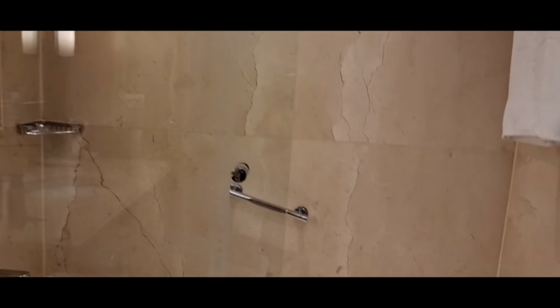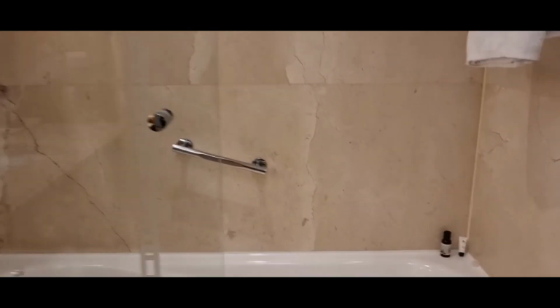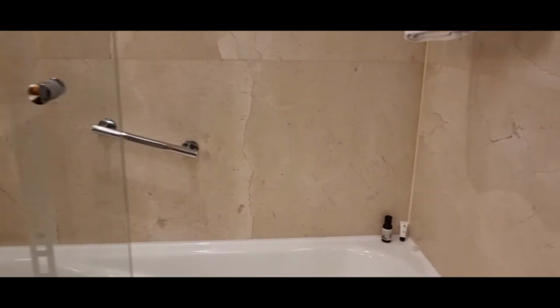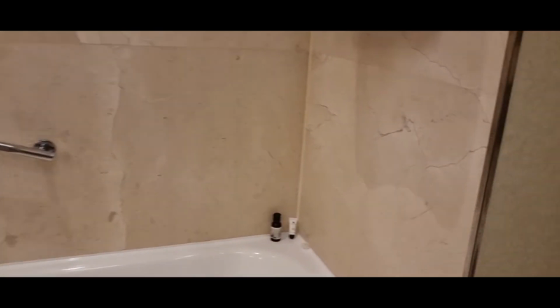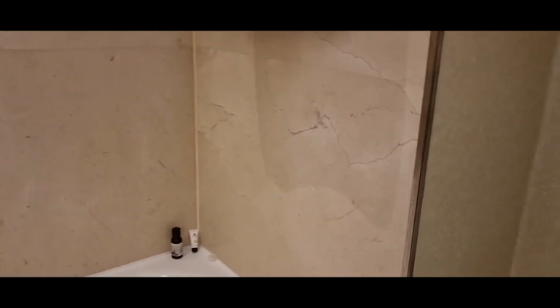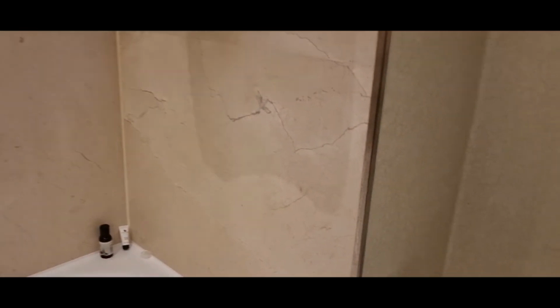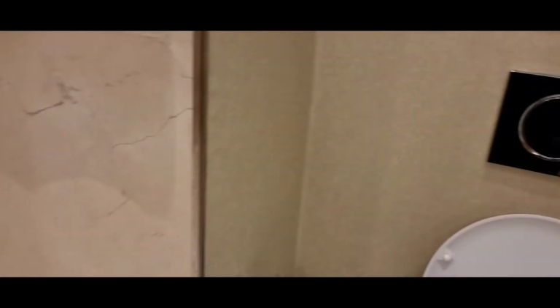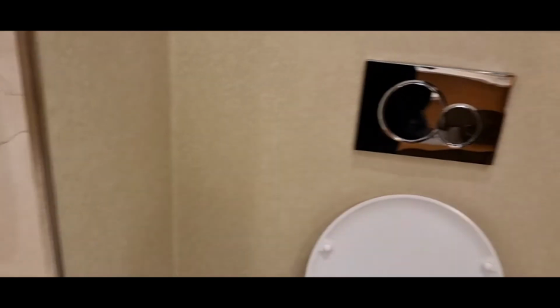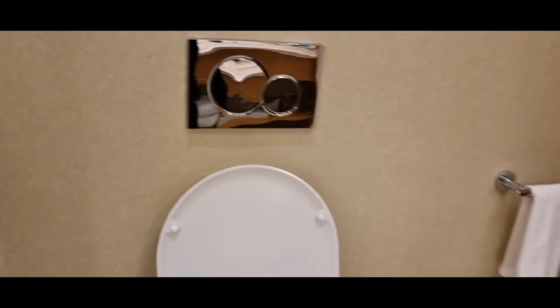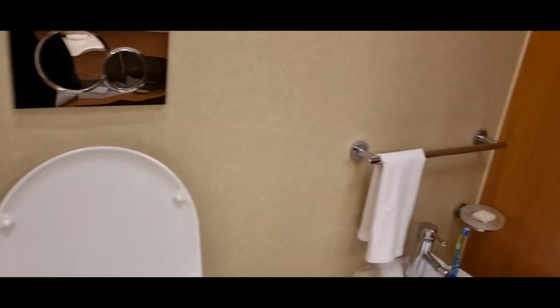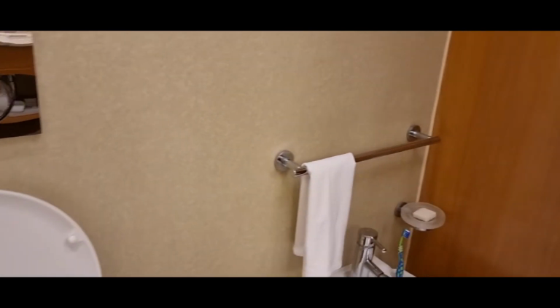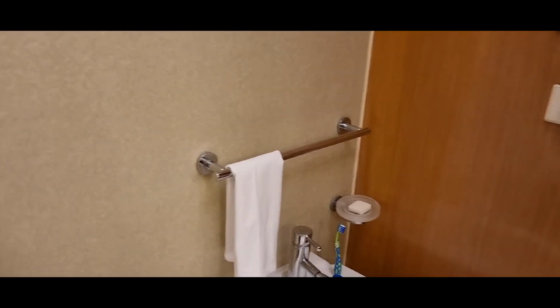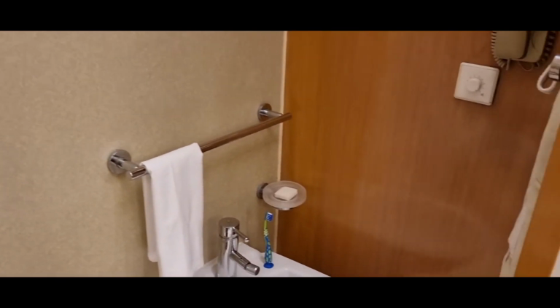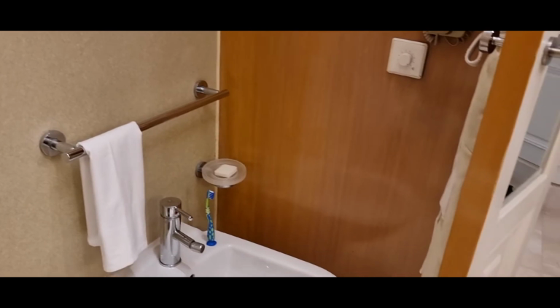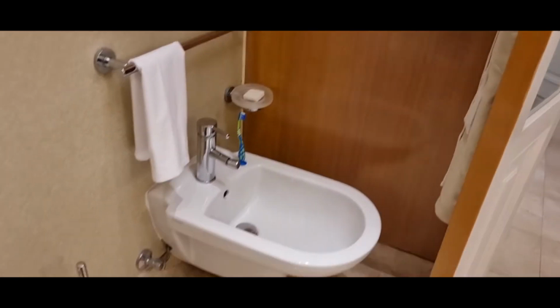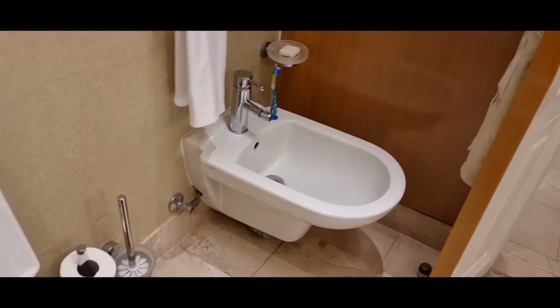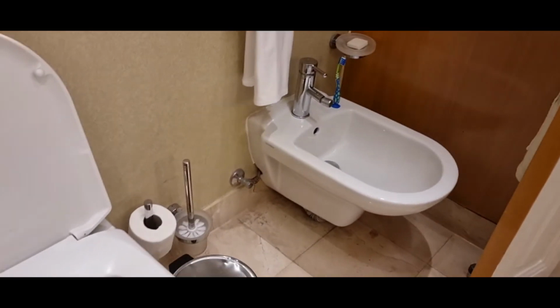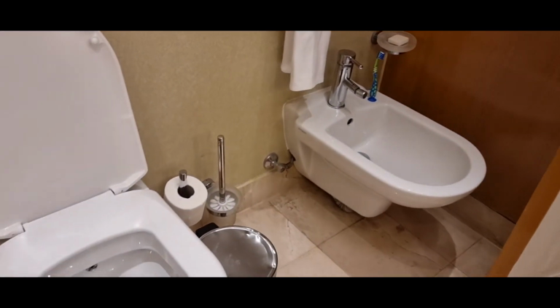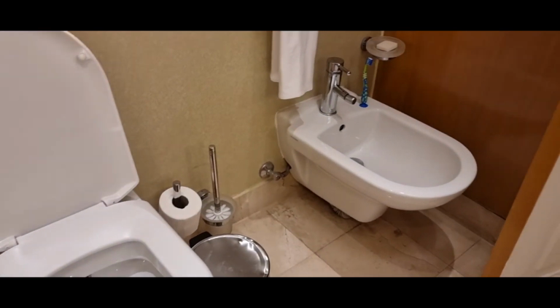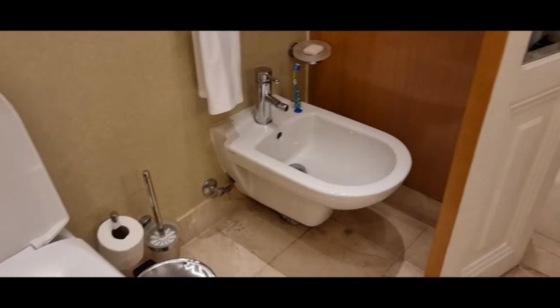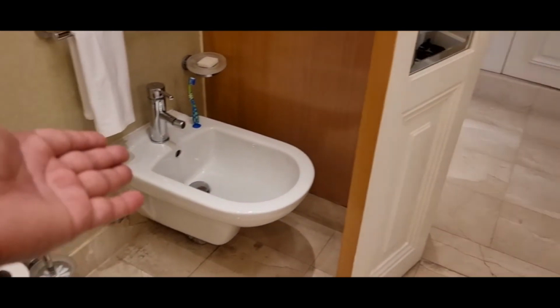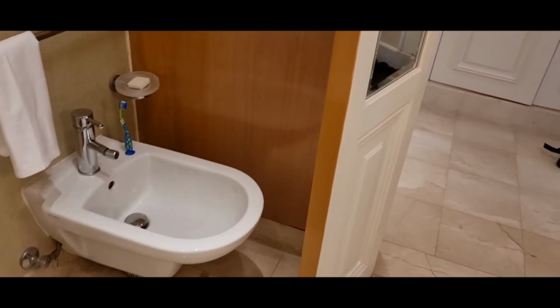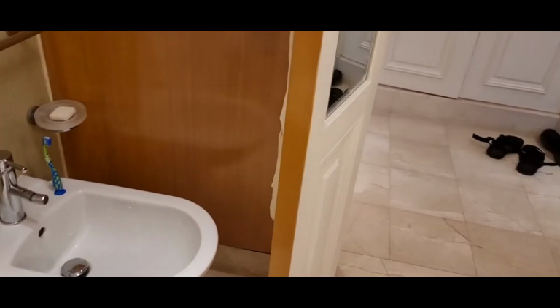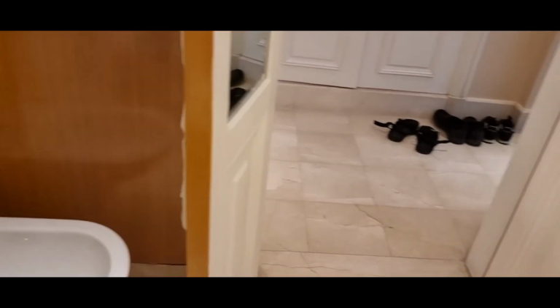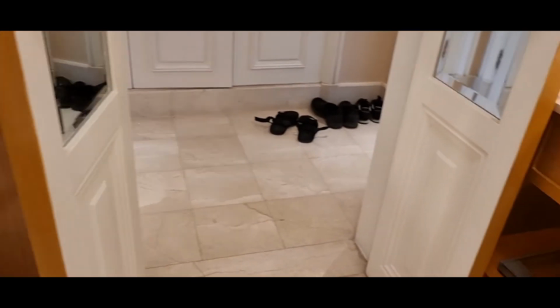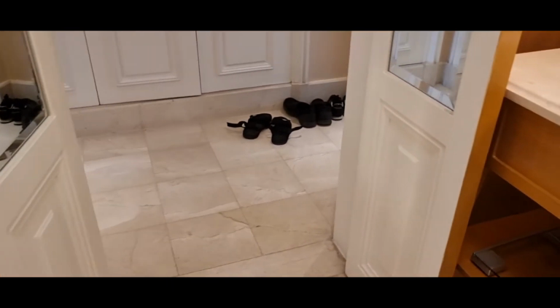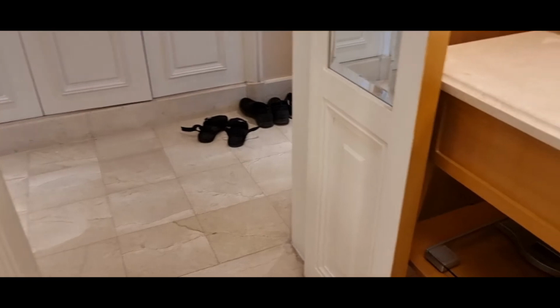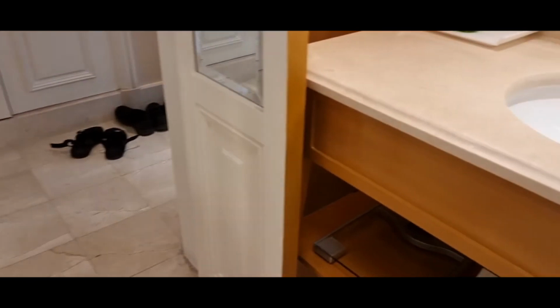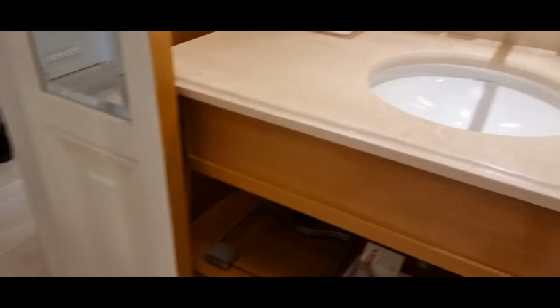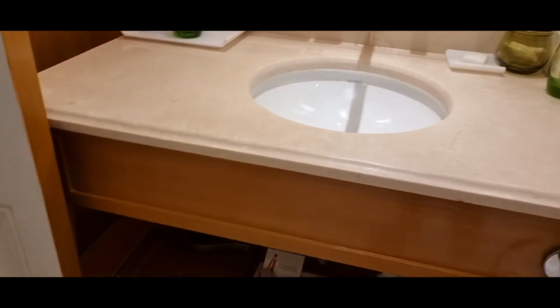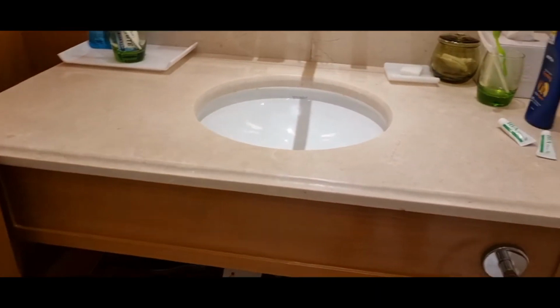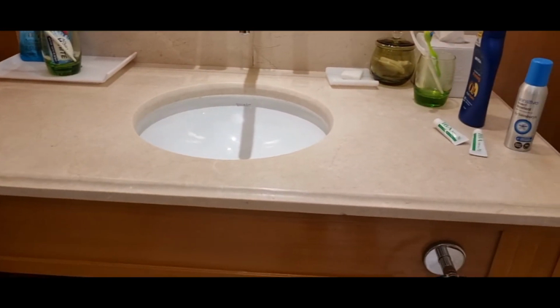Room service comes every day — twice a day actually. They have a turn-down service as well. You've got the toilet, you've got the usual hotel fixtures. Then you've got the sink.